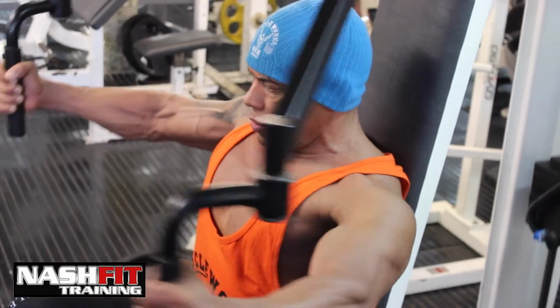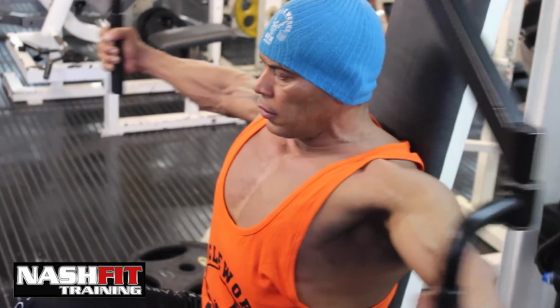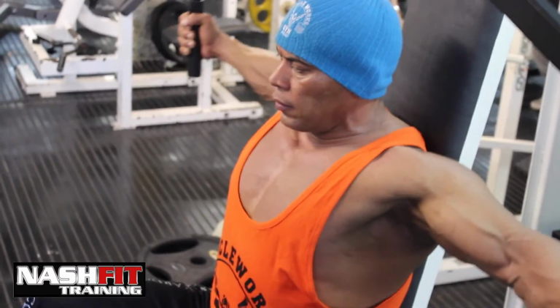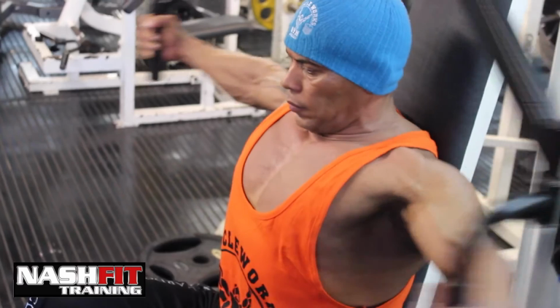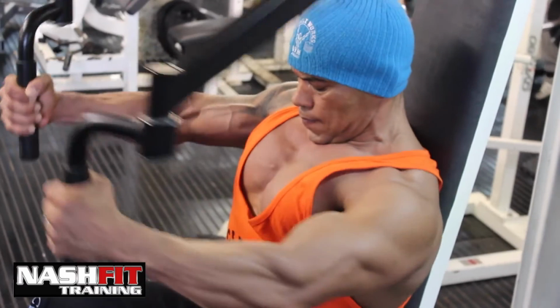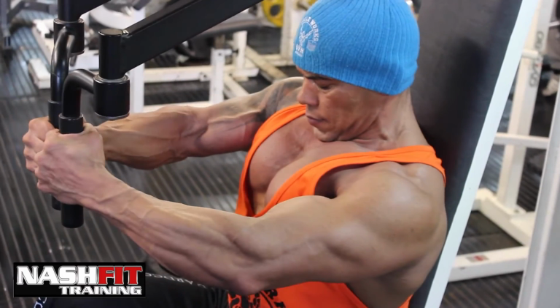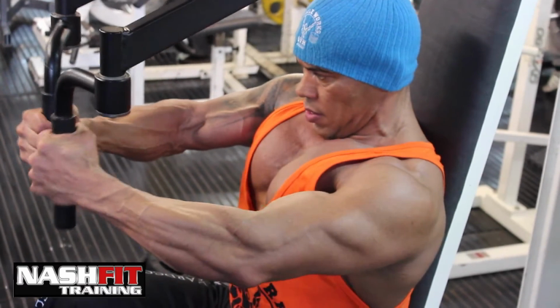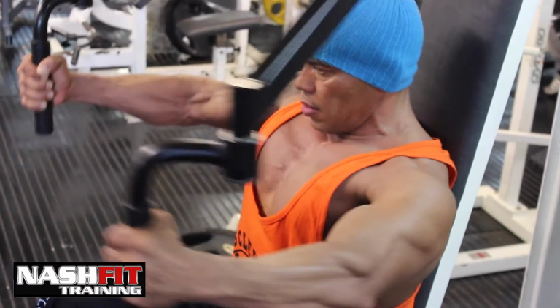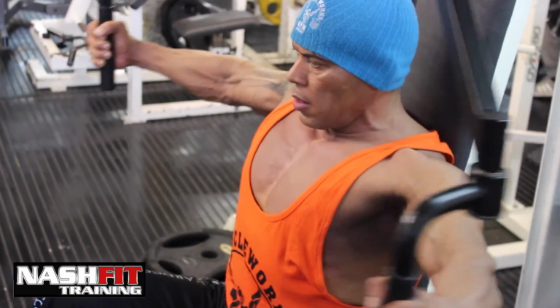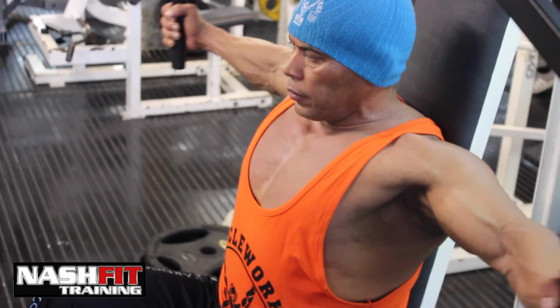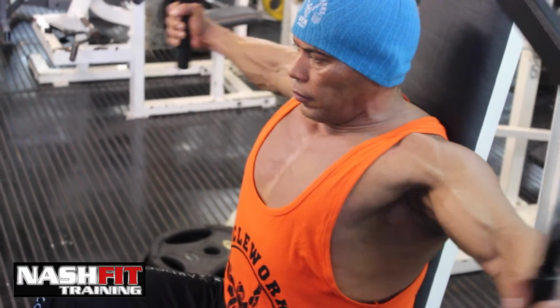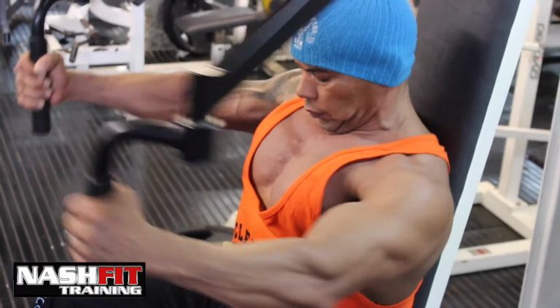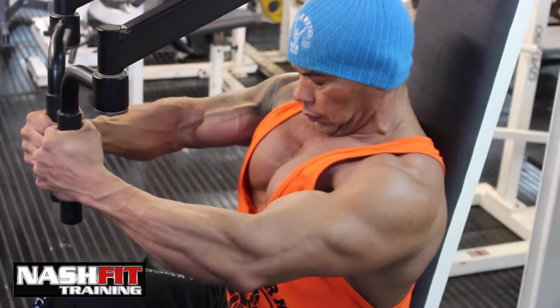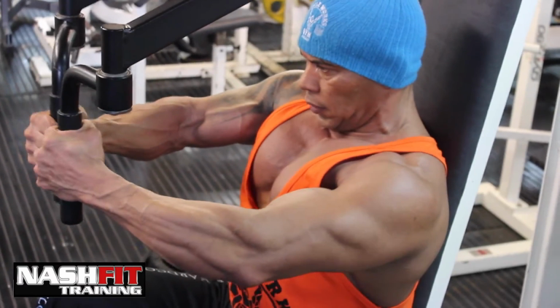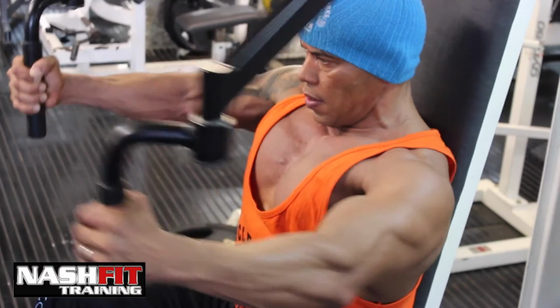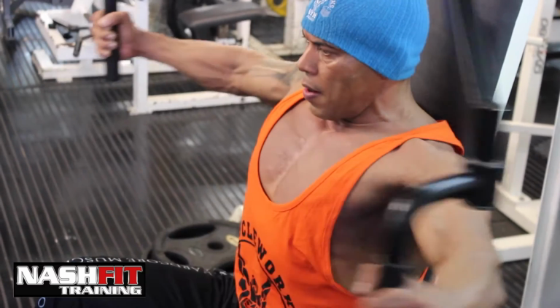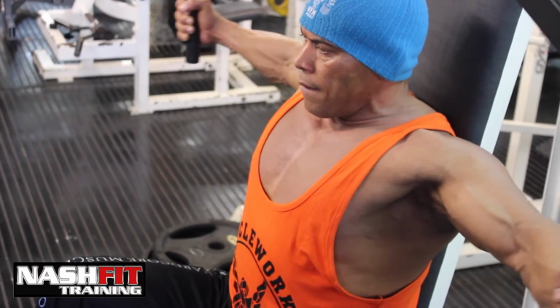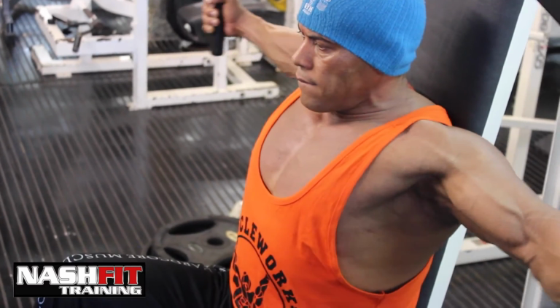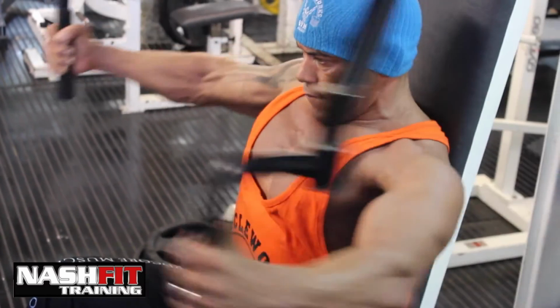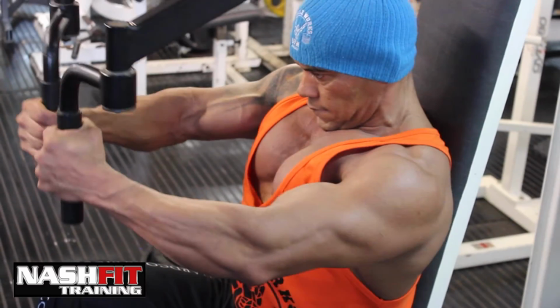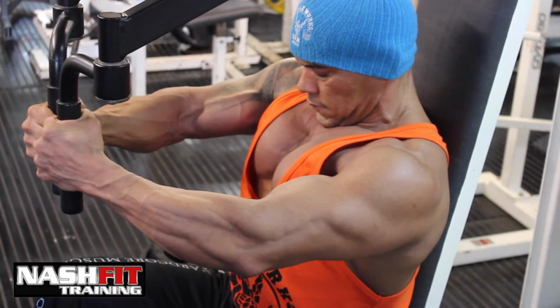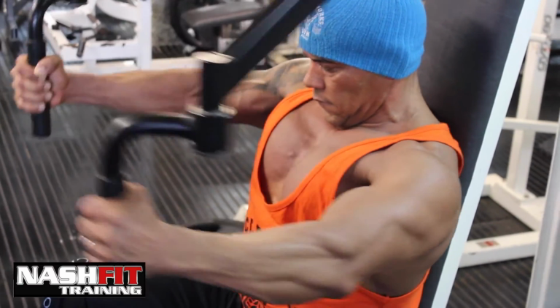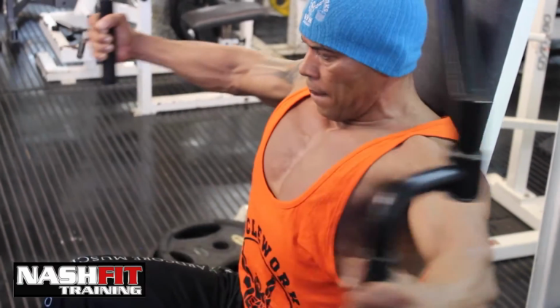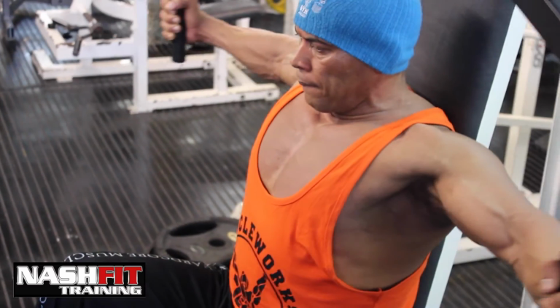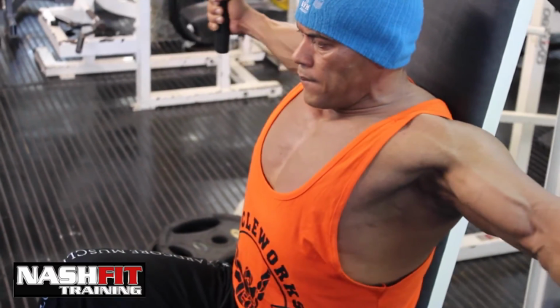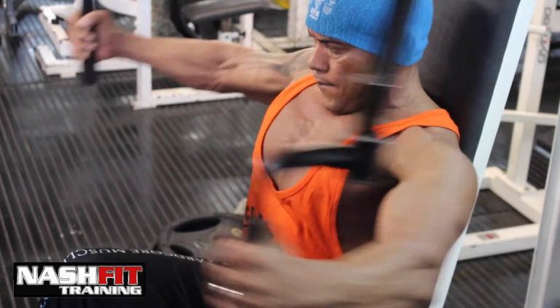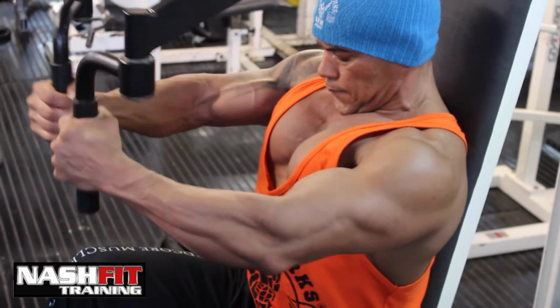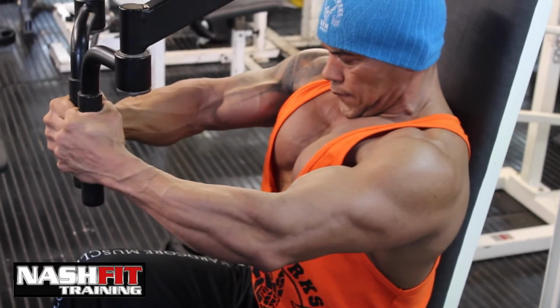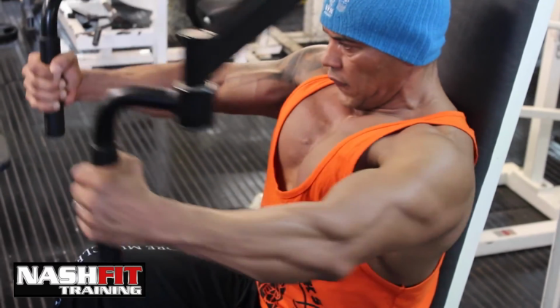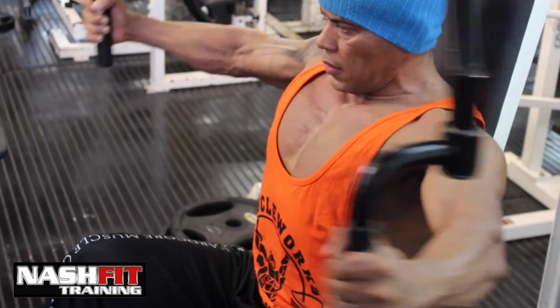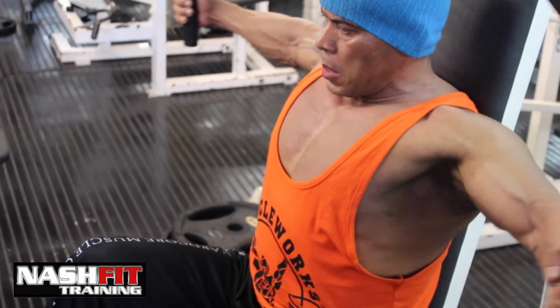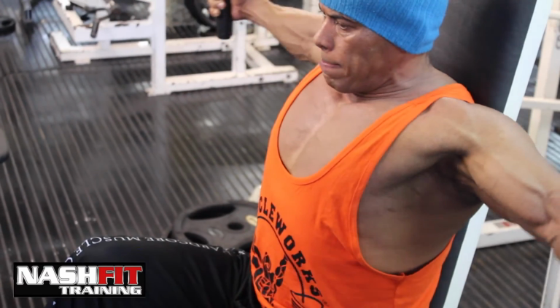To achieve maximum pump, full contraction, and to stimulate growth of every single muscle fiber in your chest, make sure that you use perfect form and that you fully stretch and fully contract your muscles, as Ivan de Silva demonstrates in this video.